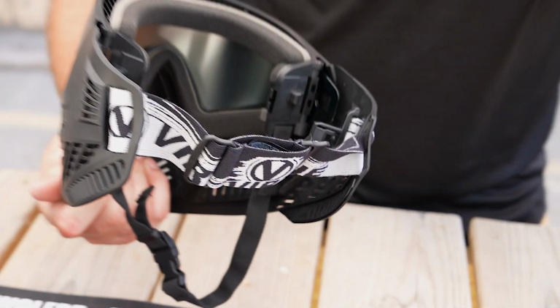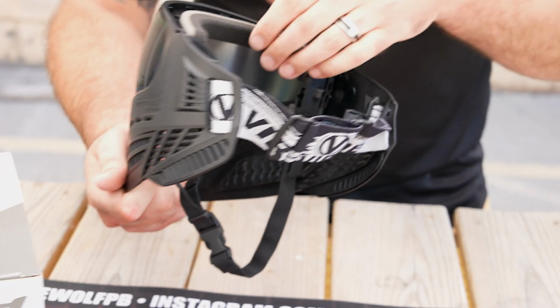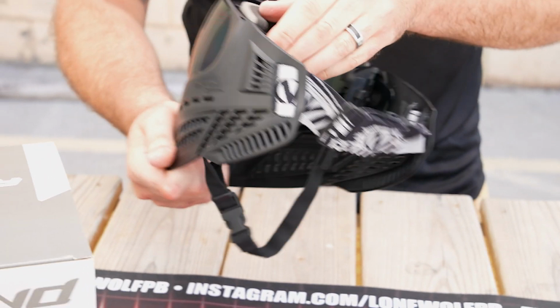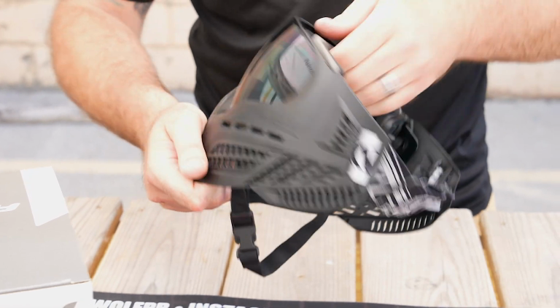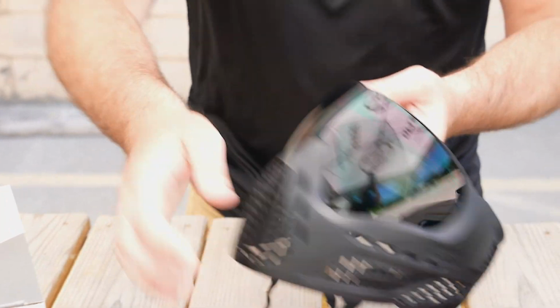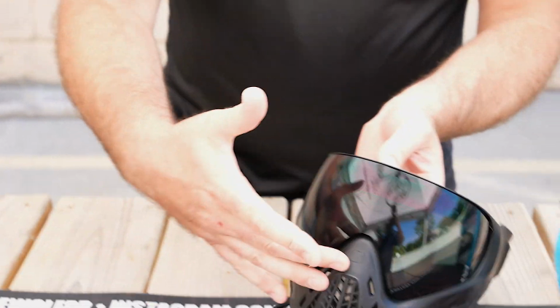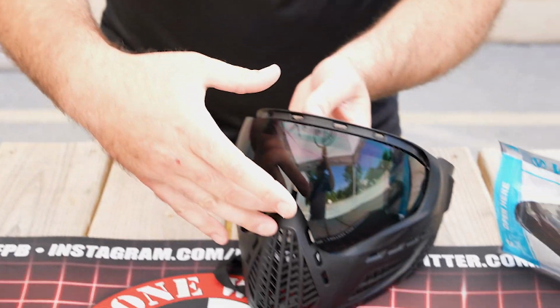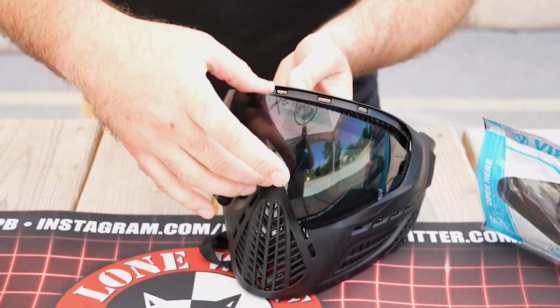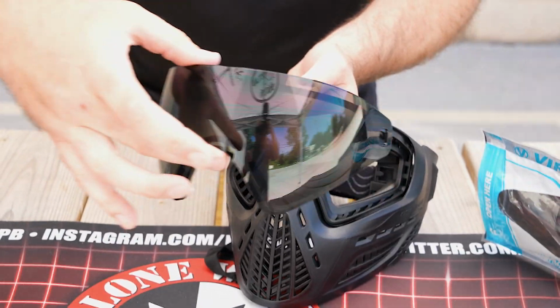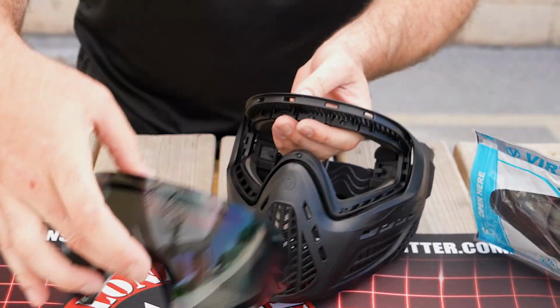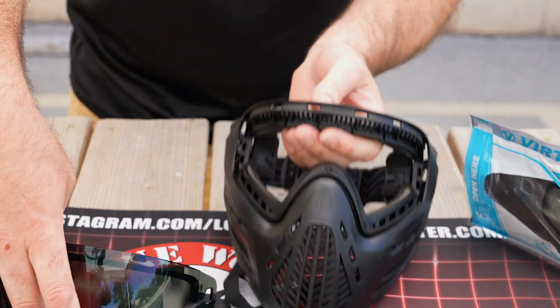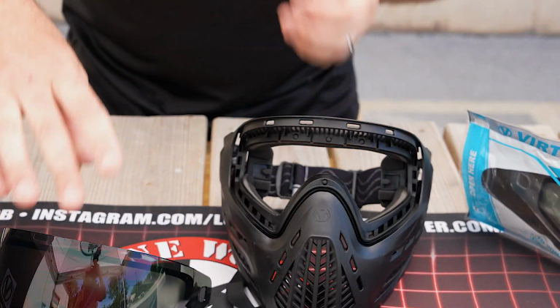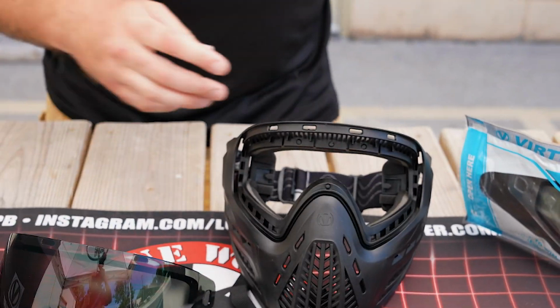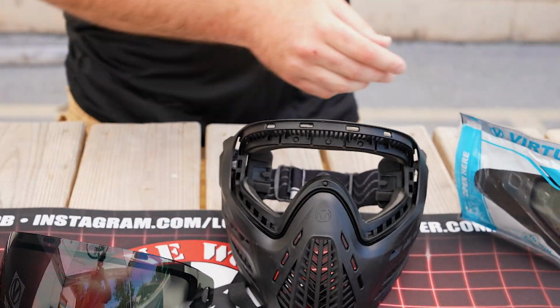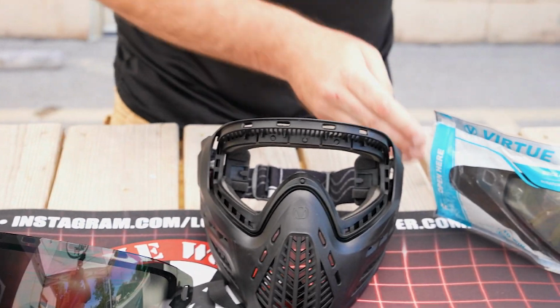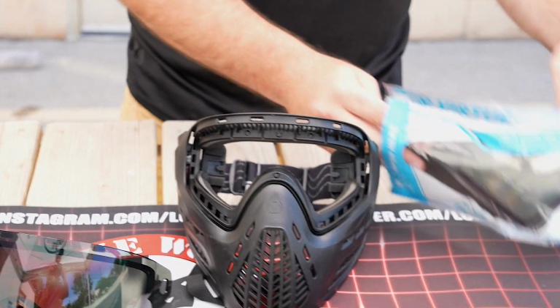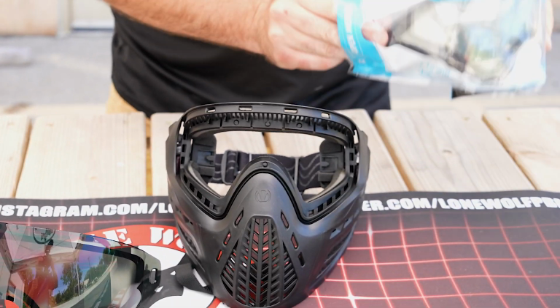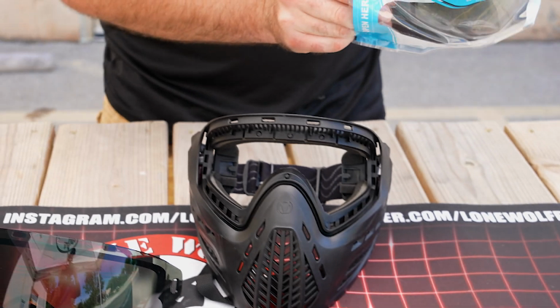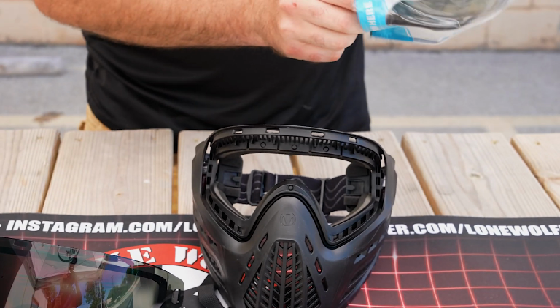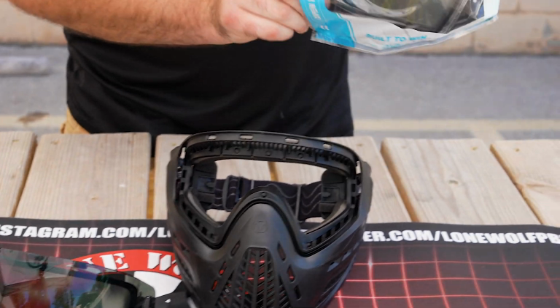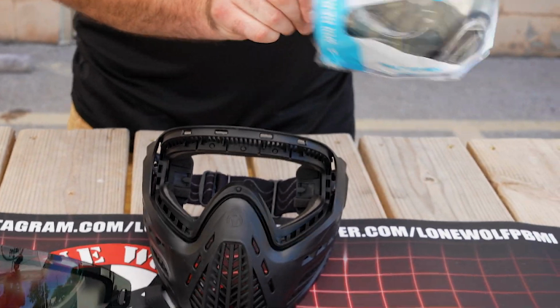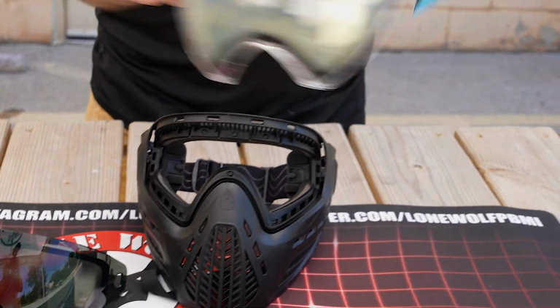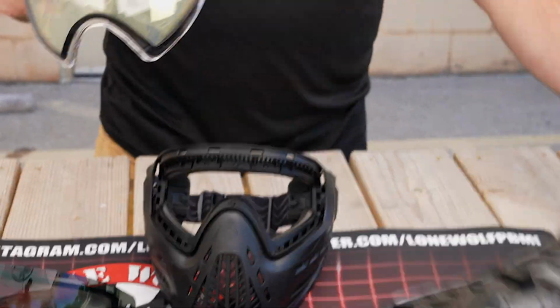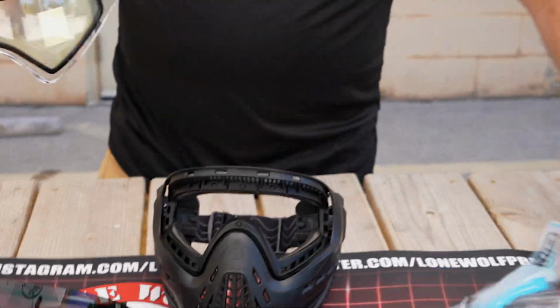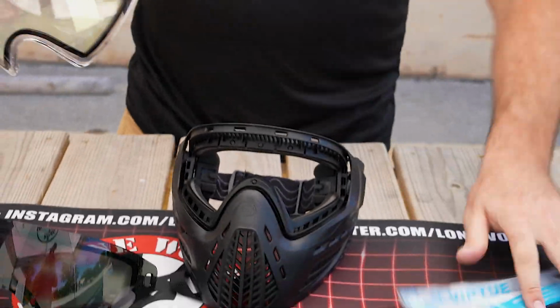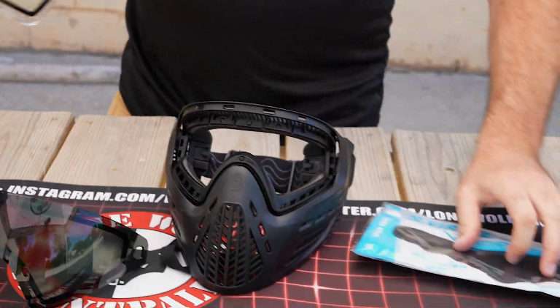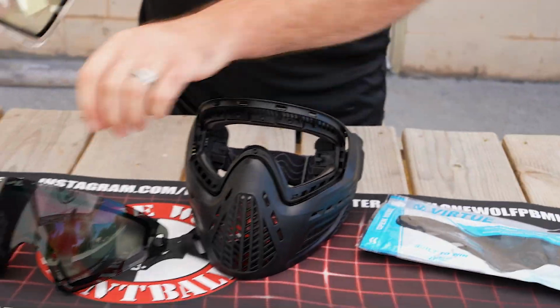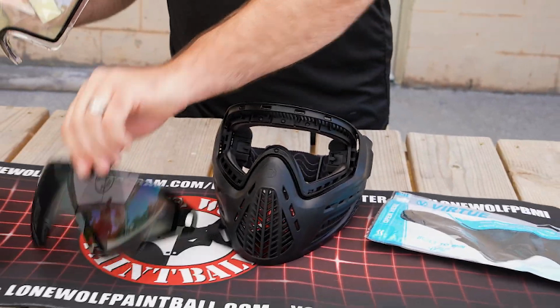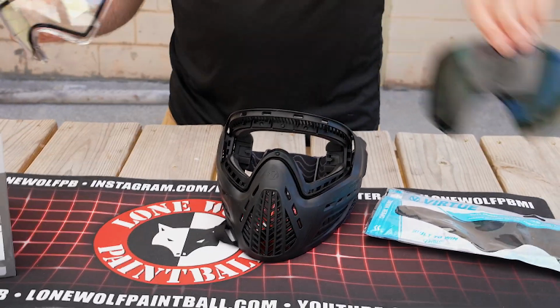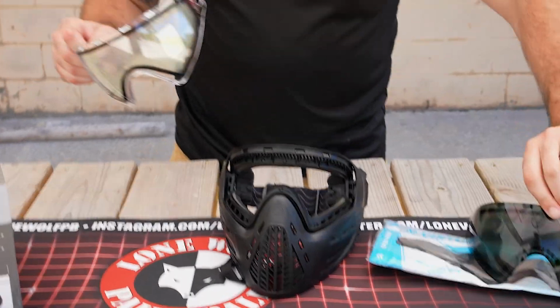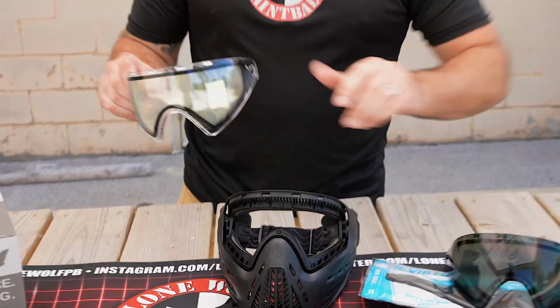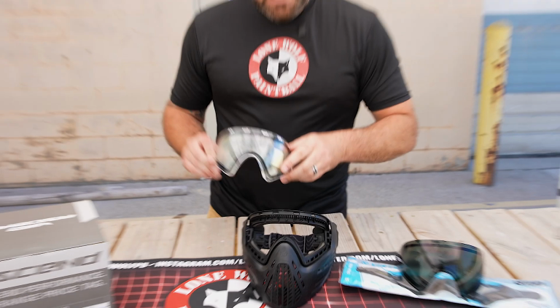You should be able to simply push it out from the front of the goggle. We're gonna throw in a clear lens here so it doesn't blow away in the wind.